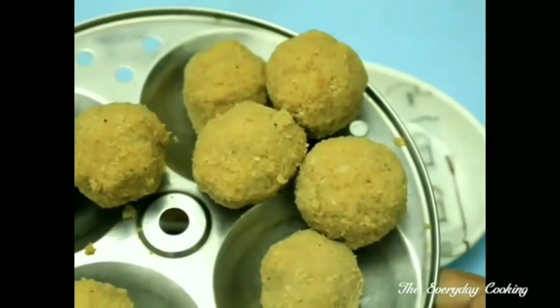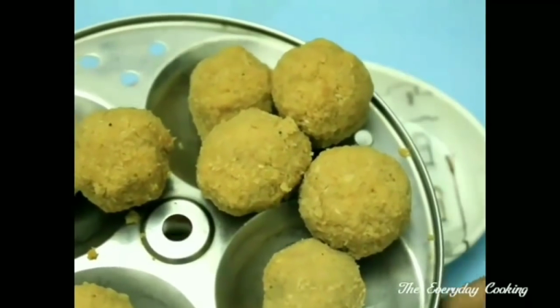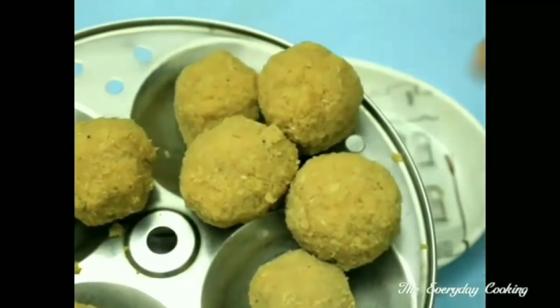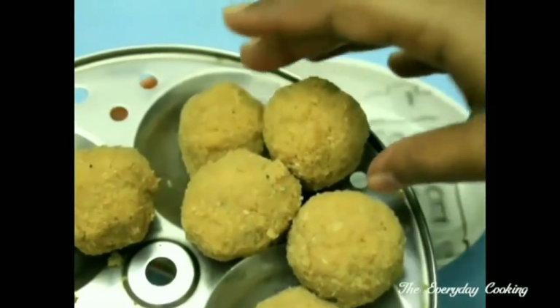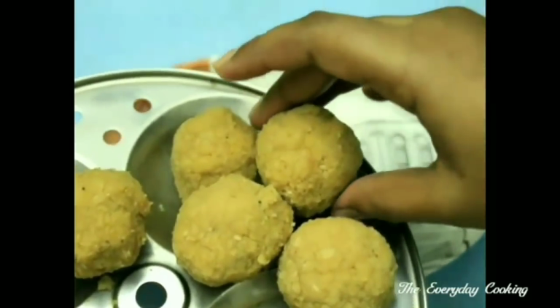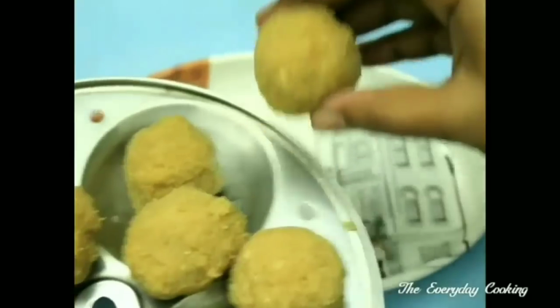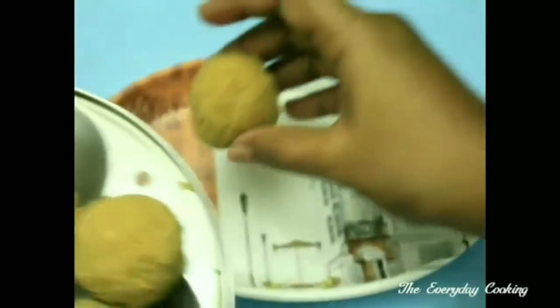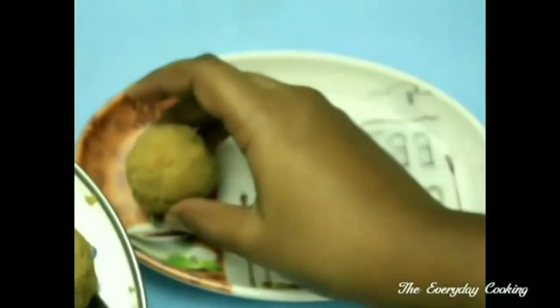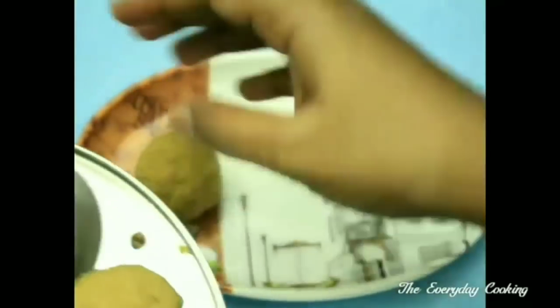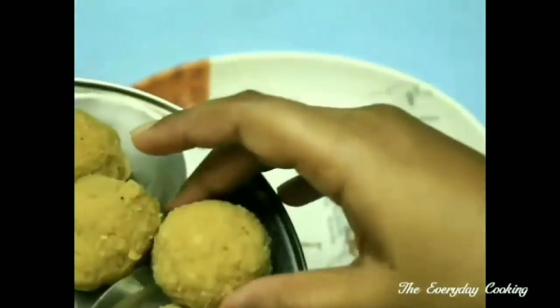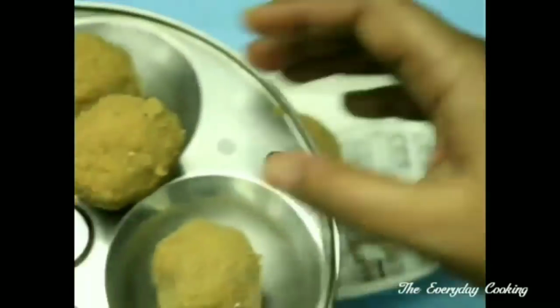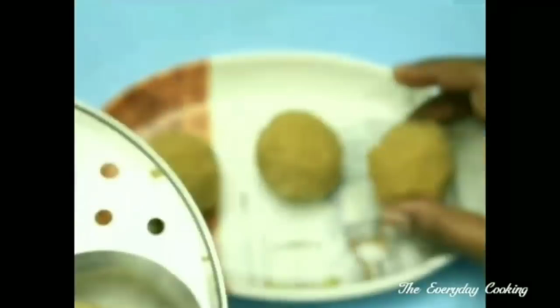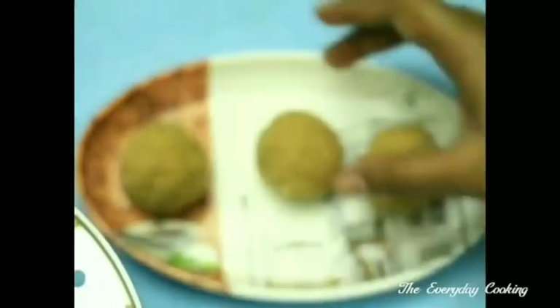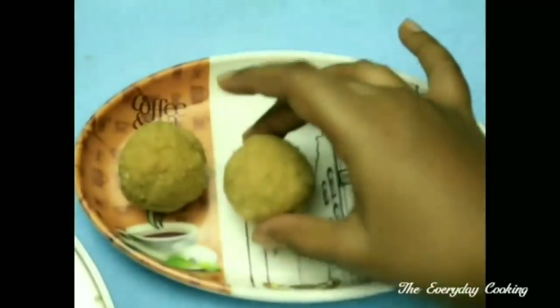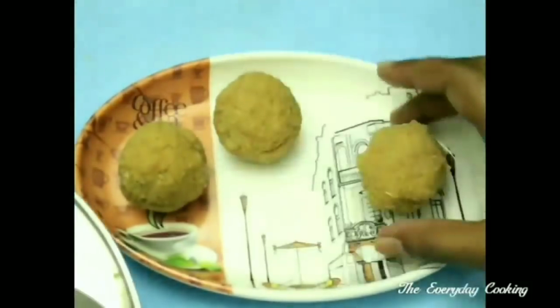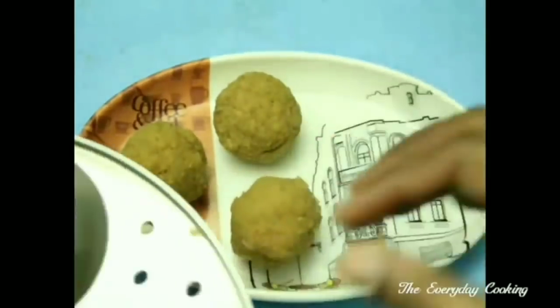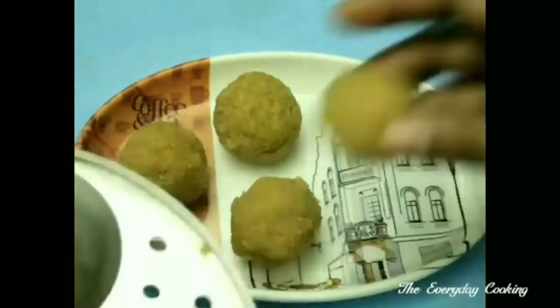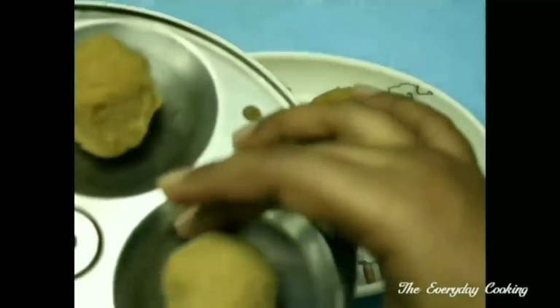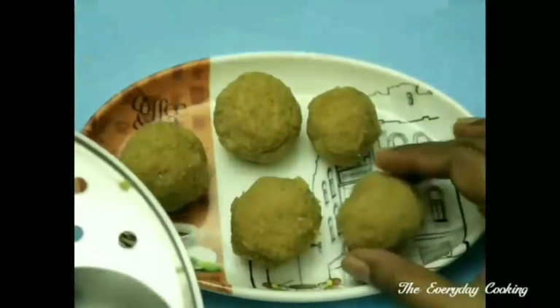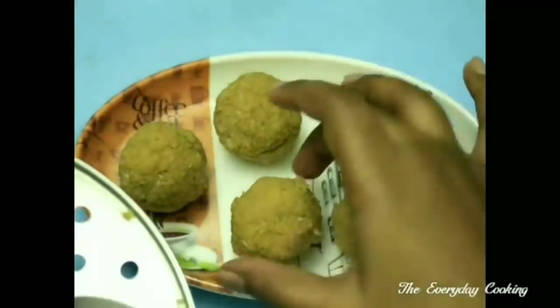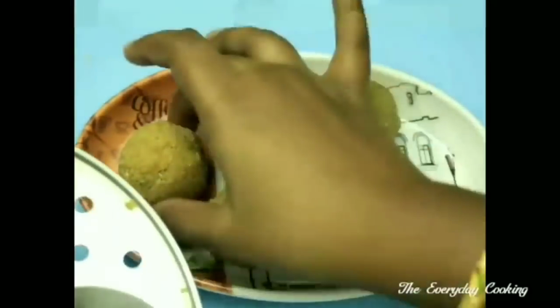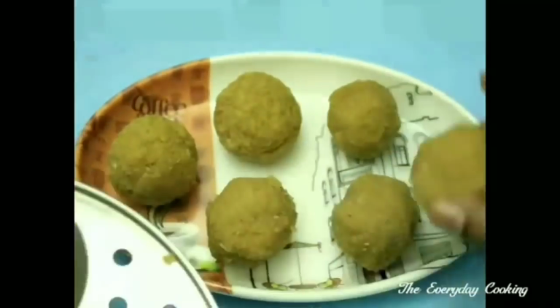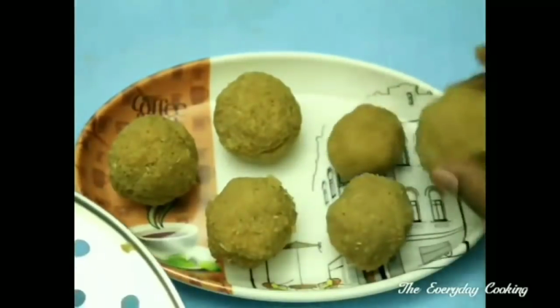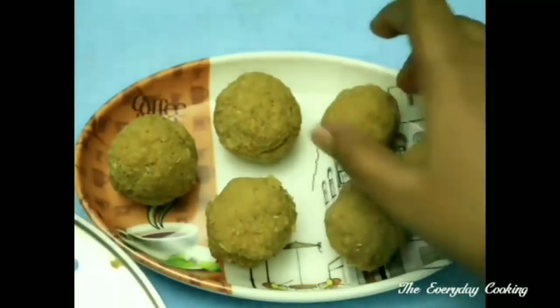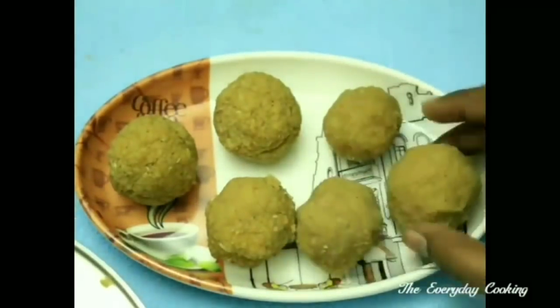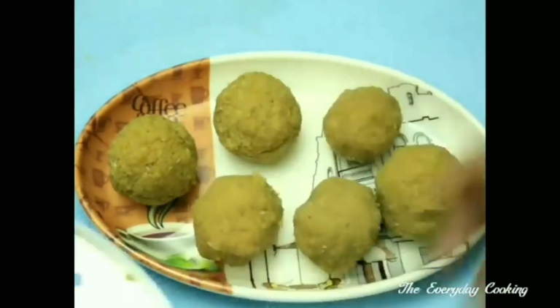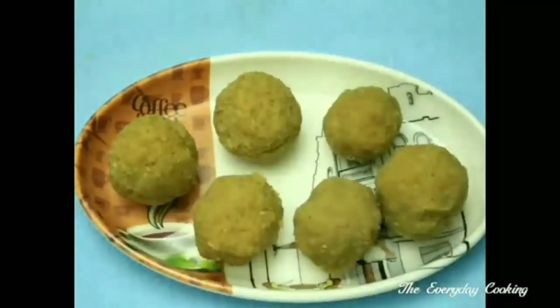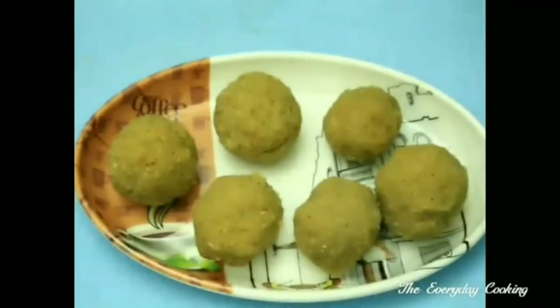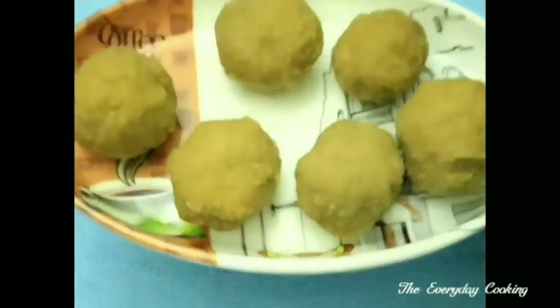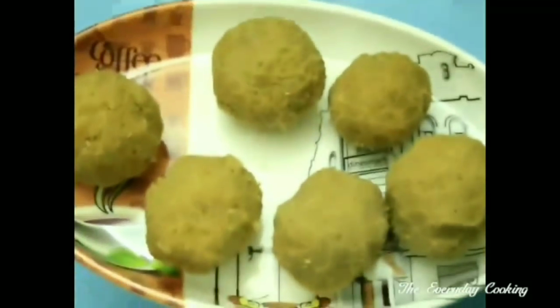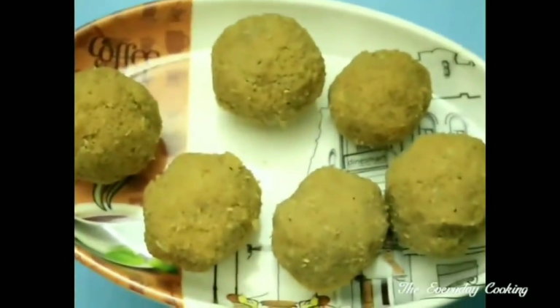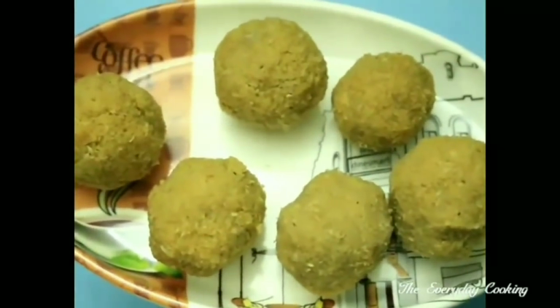Let us take it out. Hope you like it. I will join you in another interesting recipe — and don't forget to subscribe to our channel.